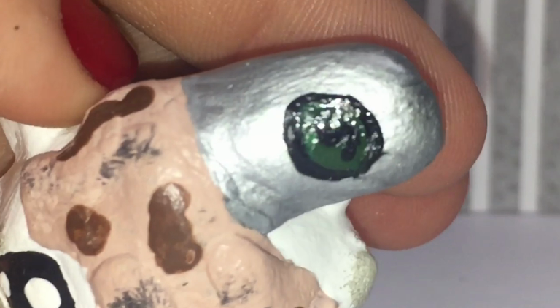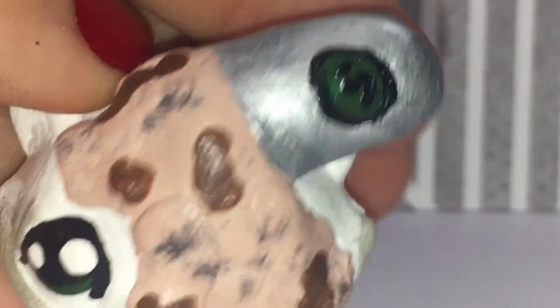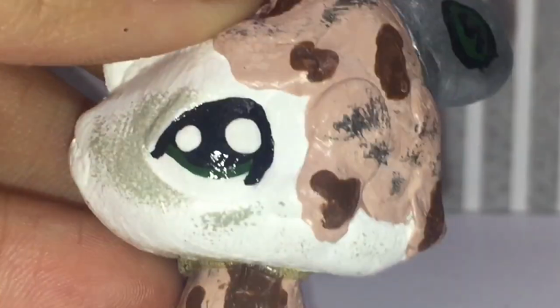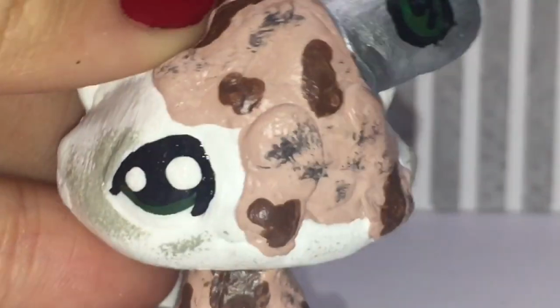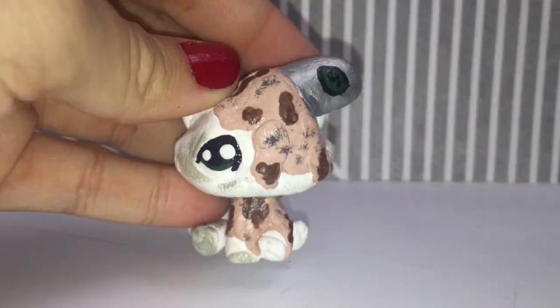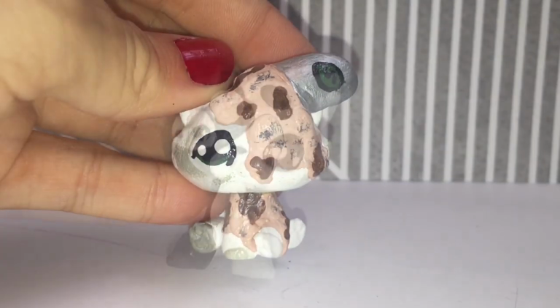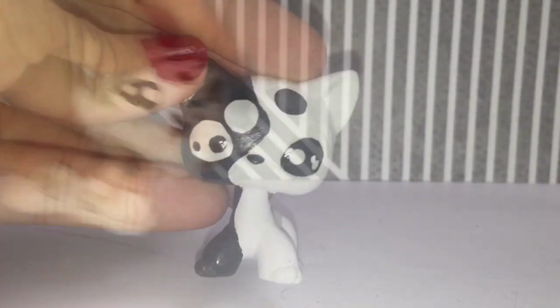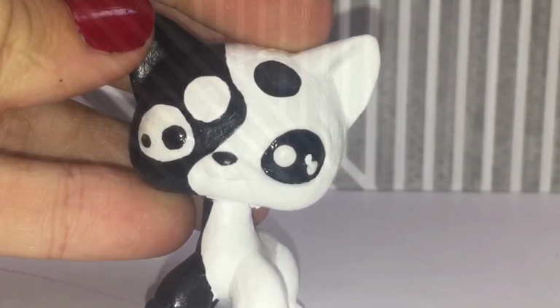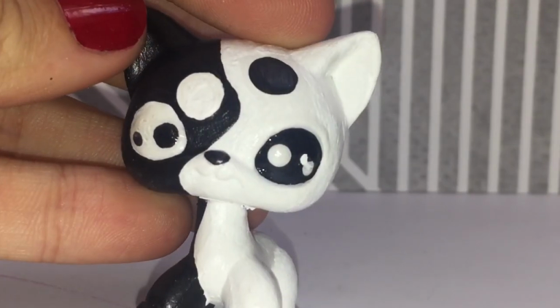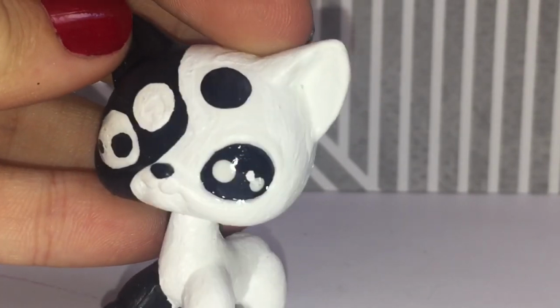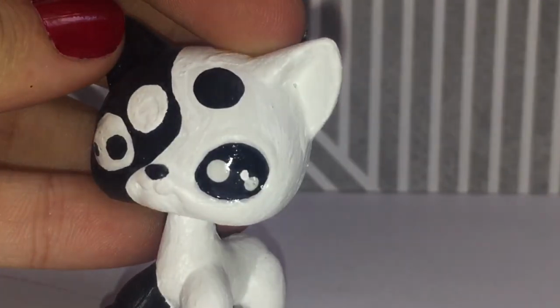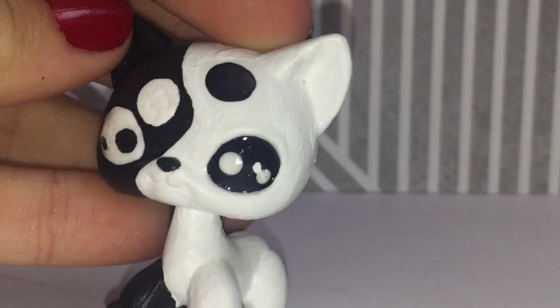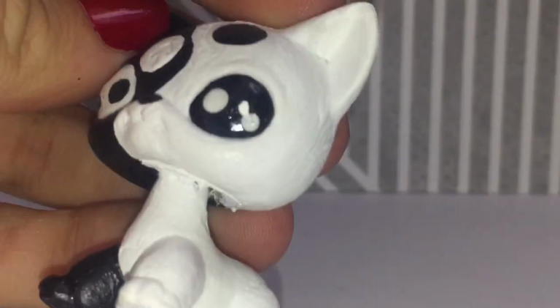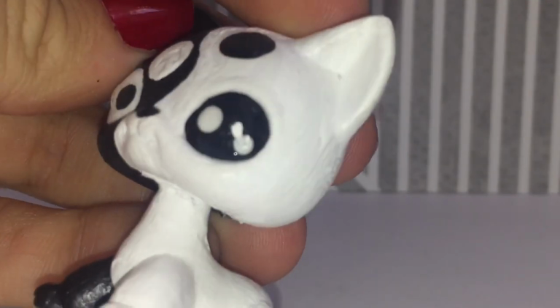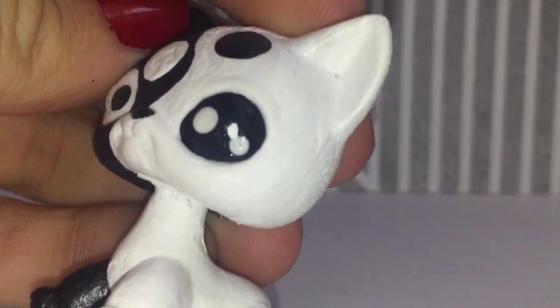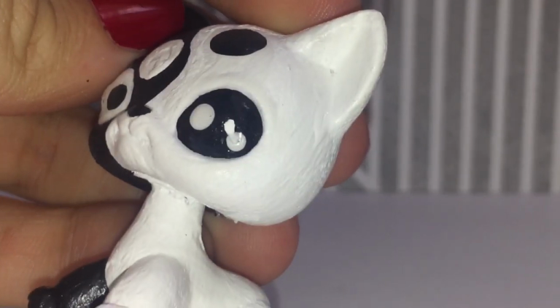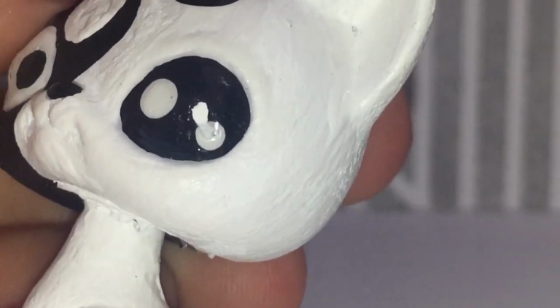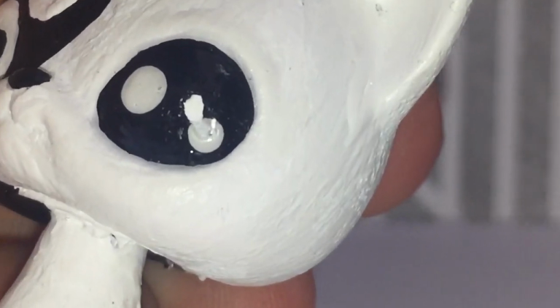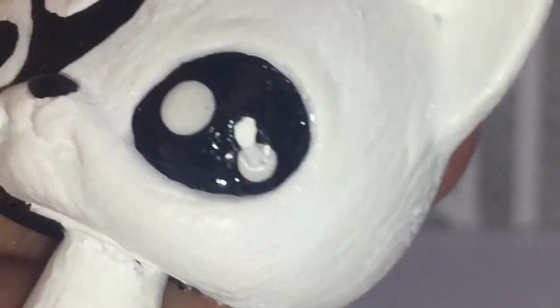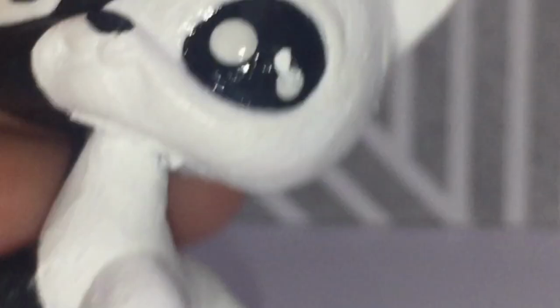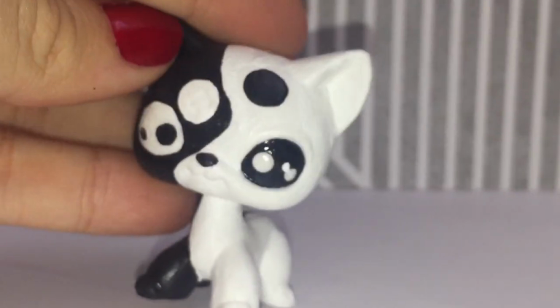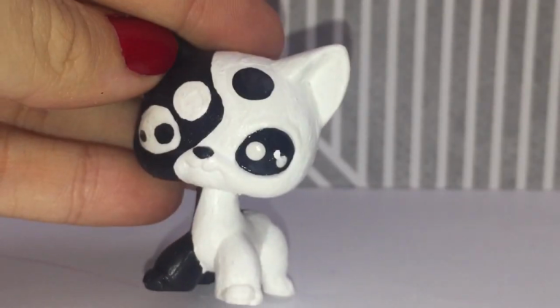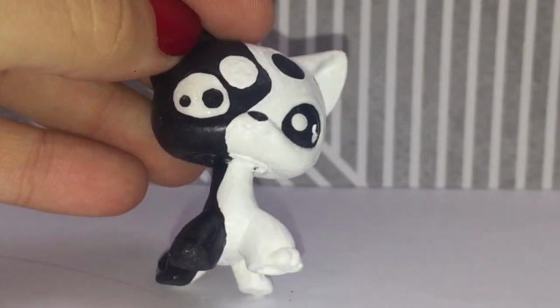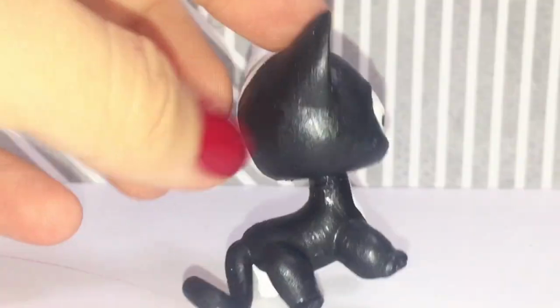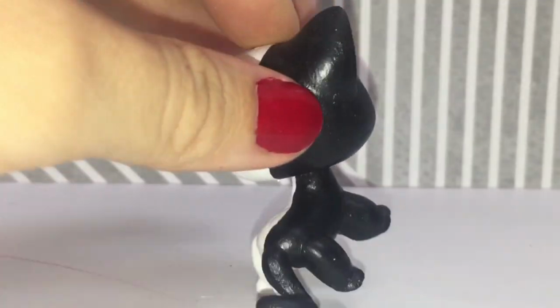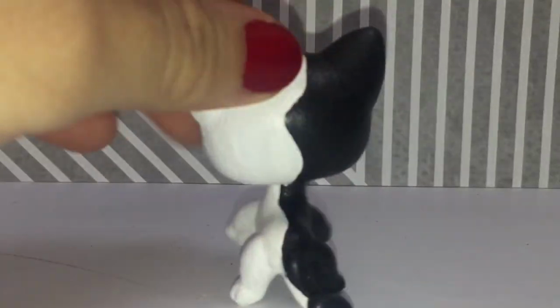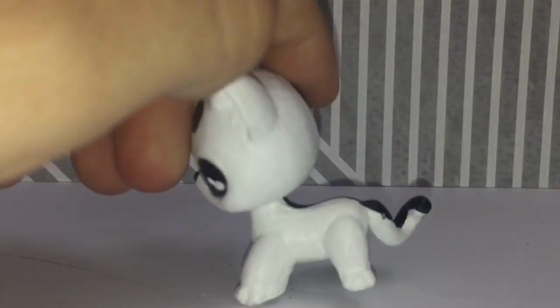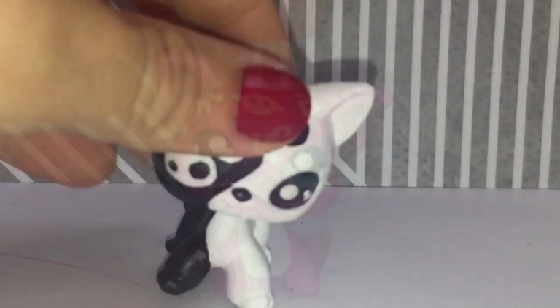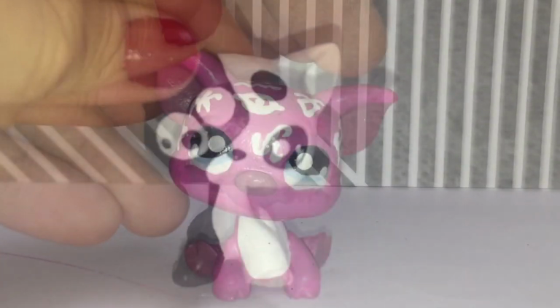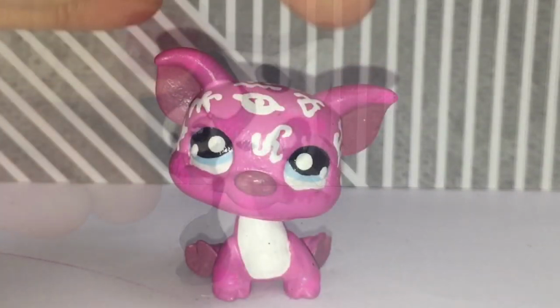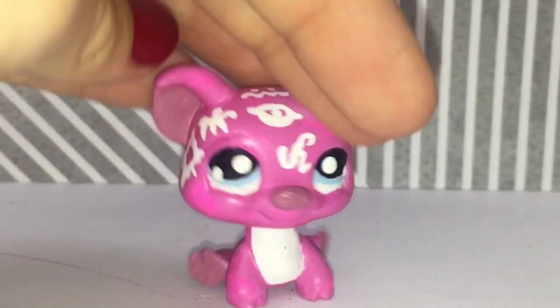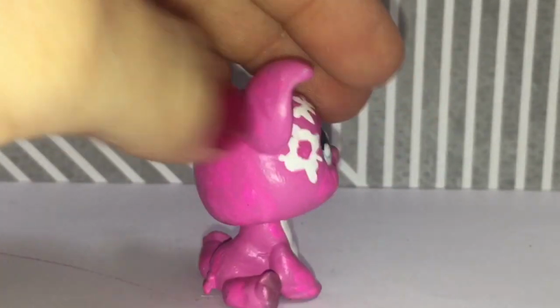Everything else is cute though. This Union Kitty — you can copy her, she got messed up a little bit, but give me credit if you do. This Rune Pig — because these are runes, if you can see, some of them are real and some of them I made up.